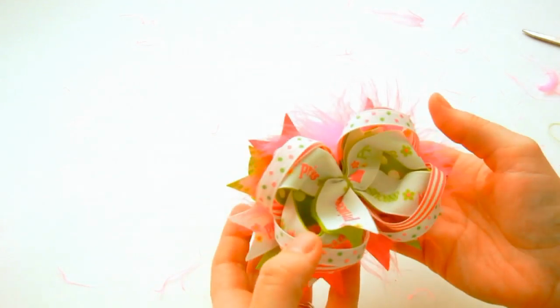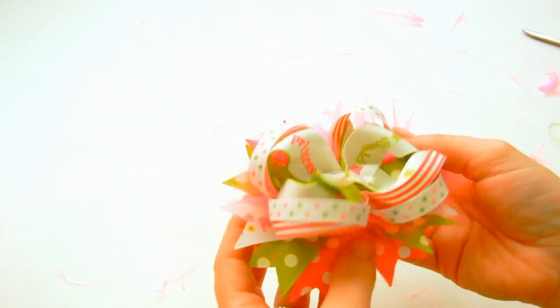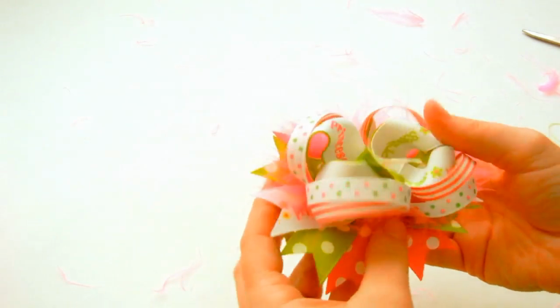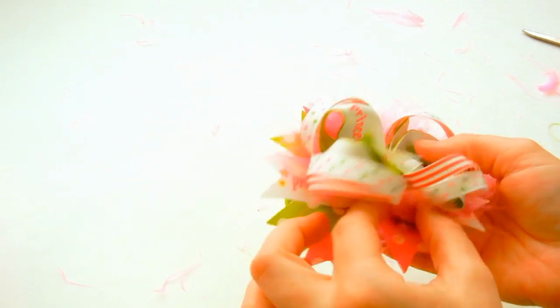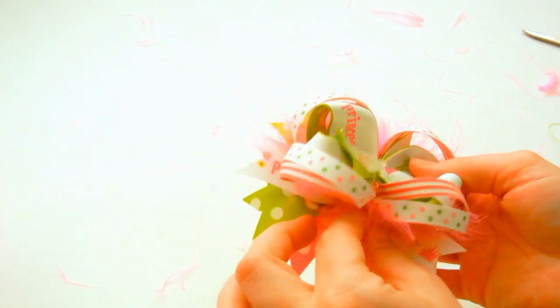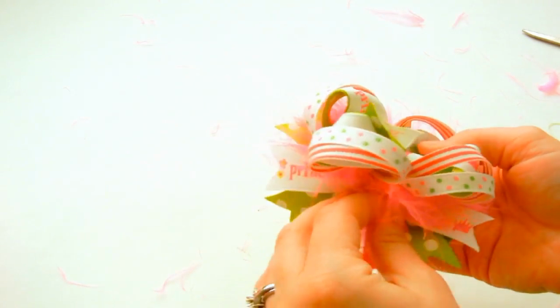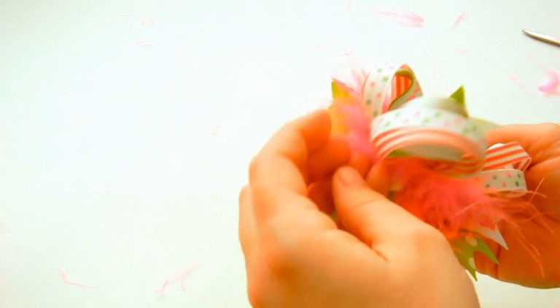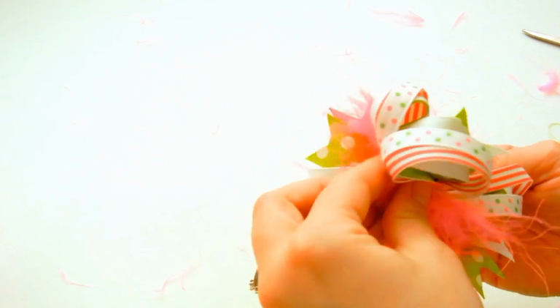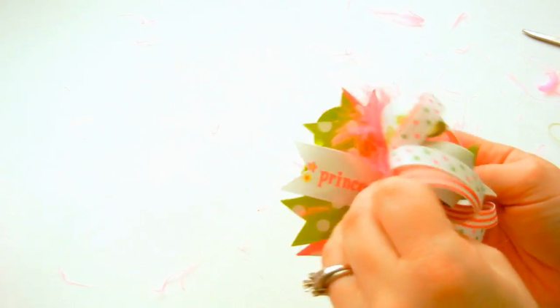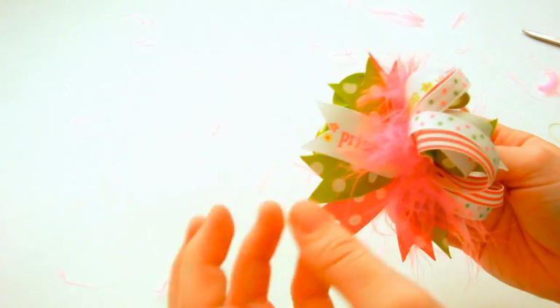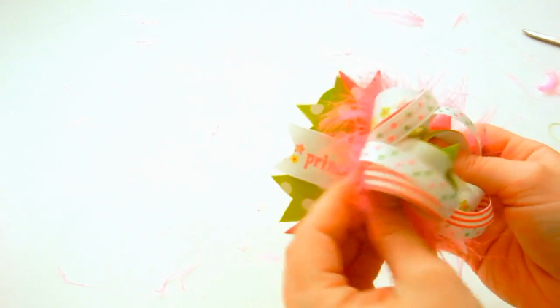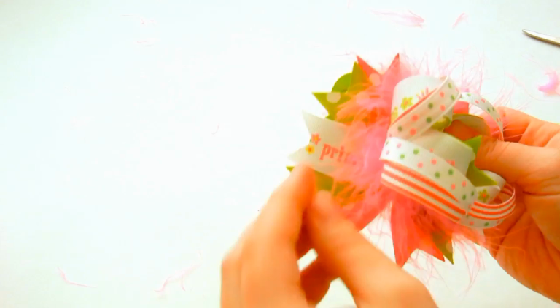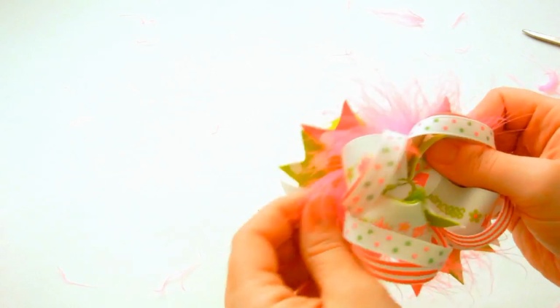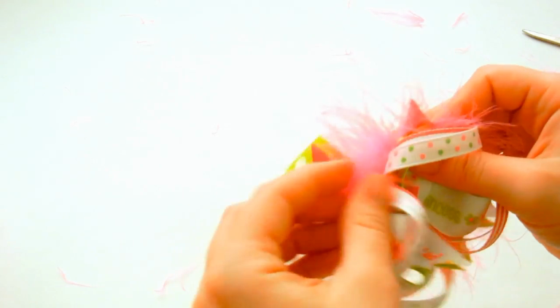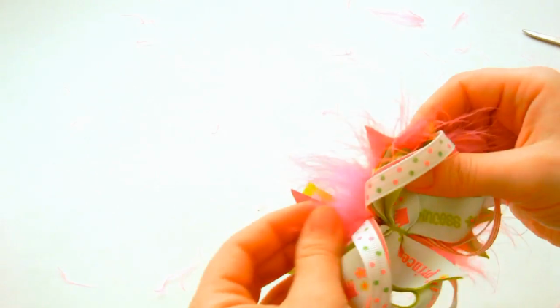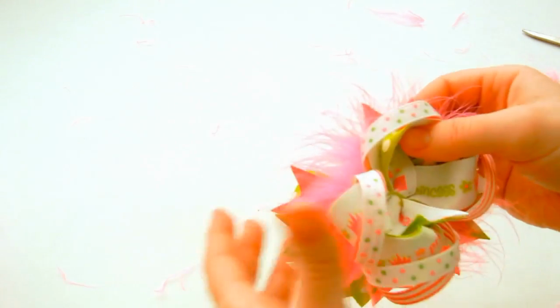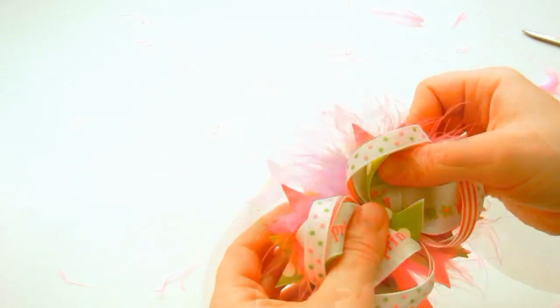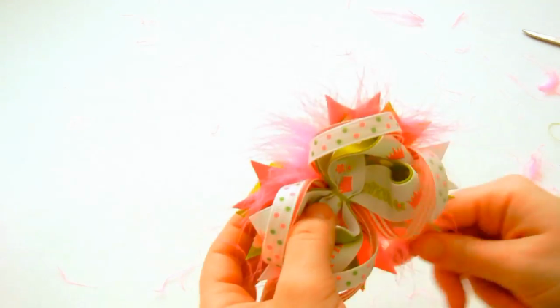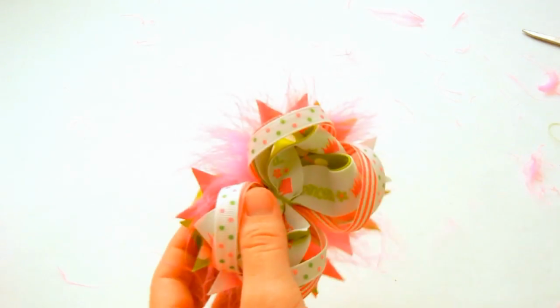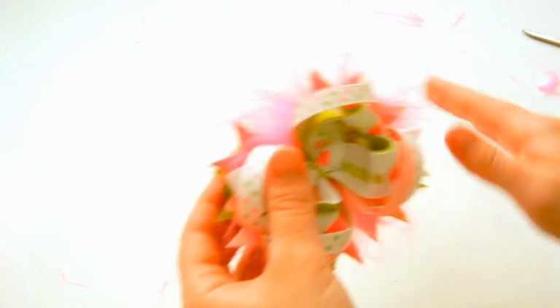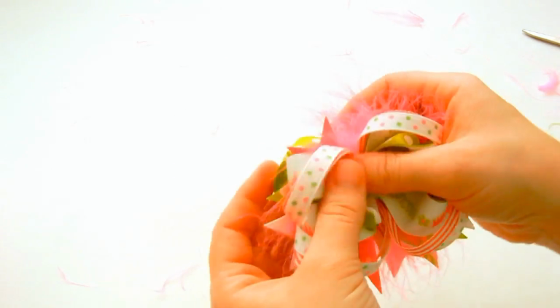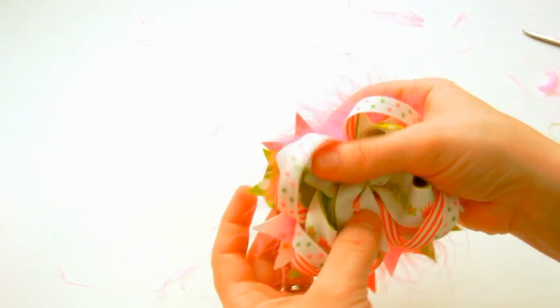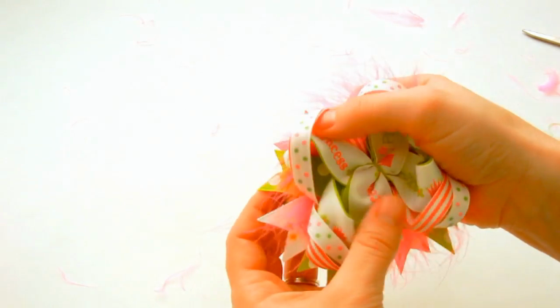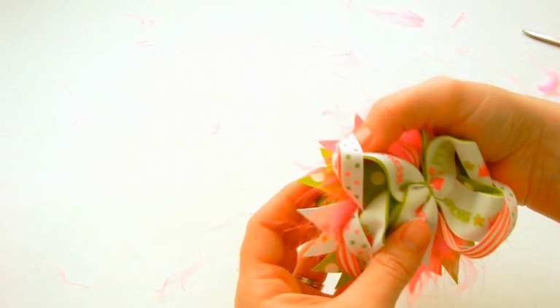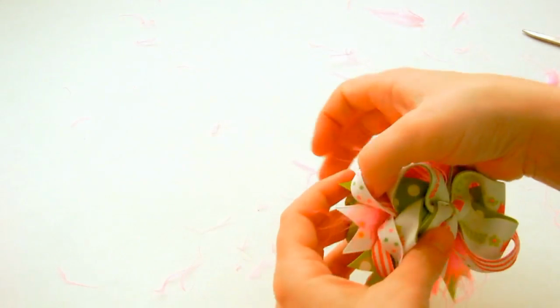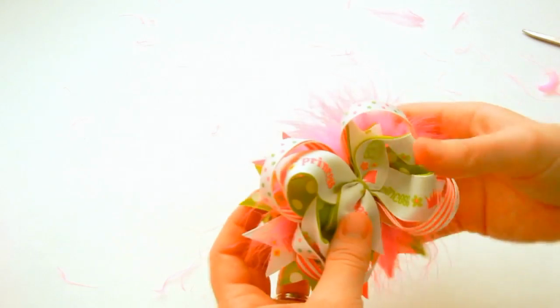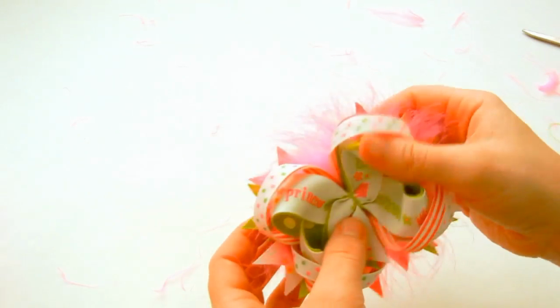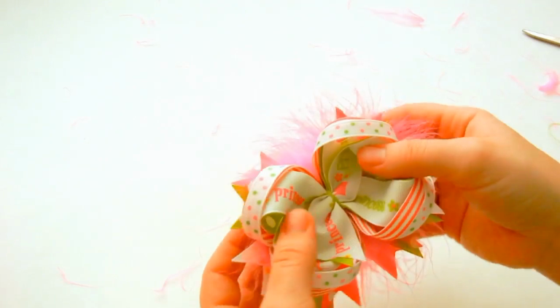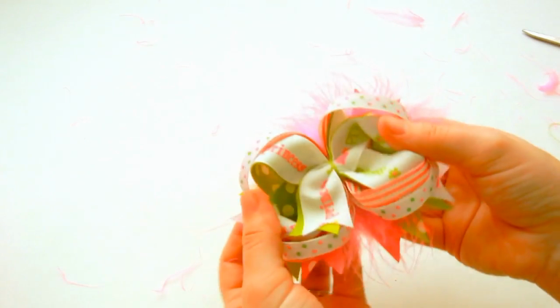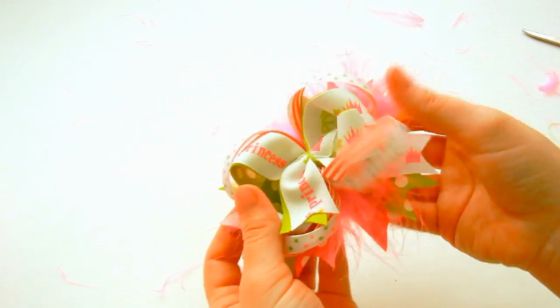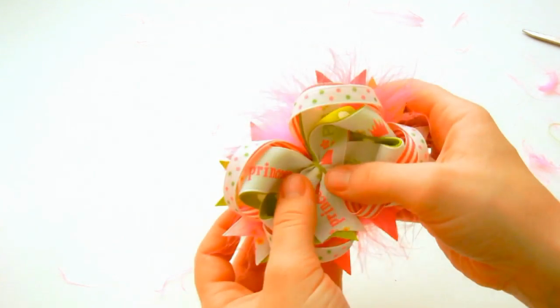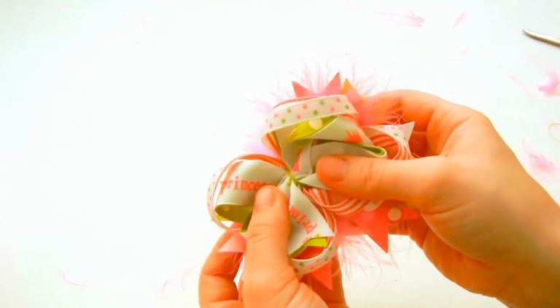You can see how cute that is, and you might need to help the feathers fluff out a little bit. So now that finishes this bow, and we just need to add the center.